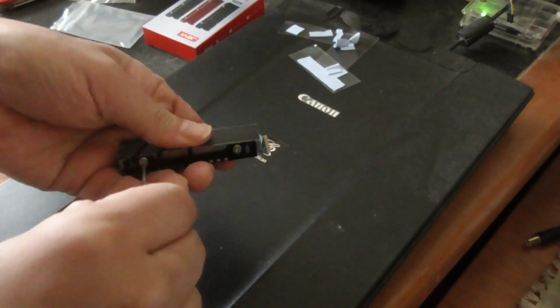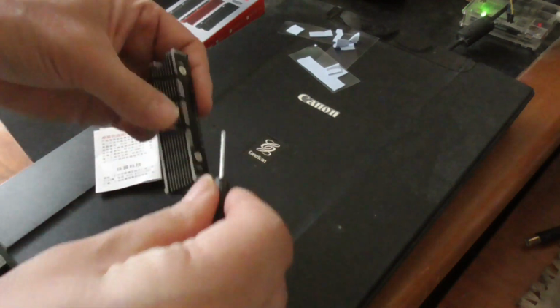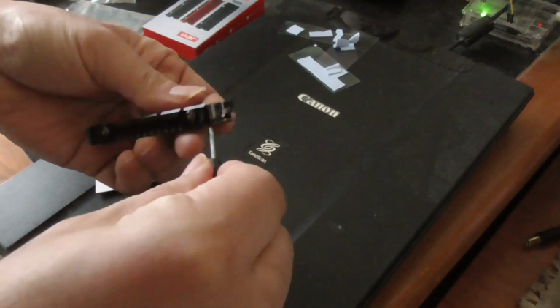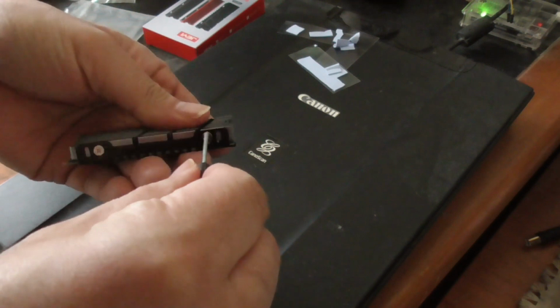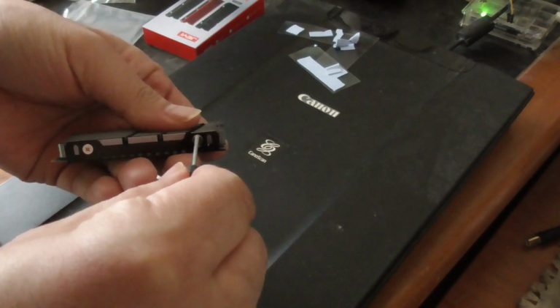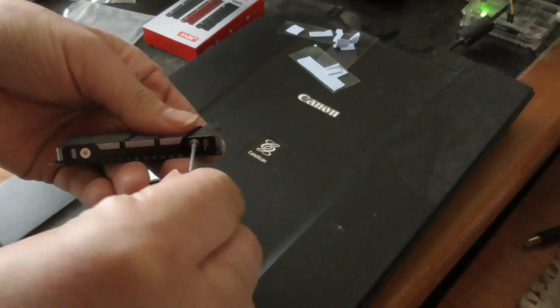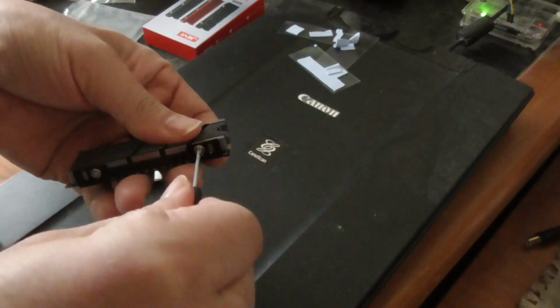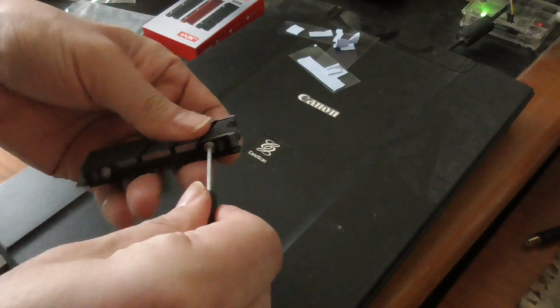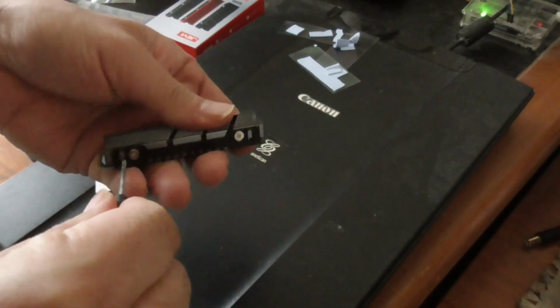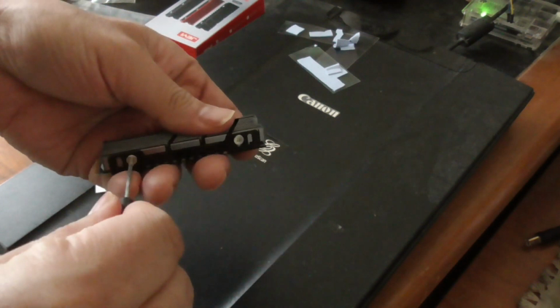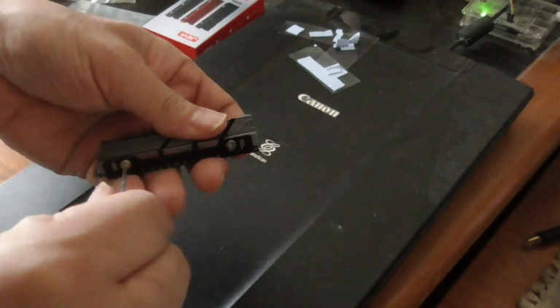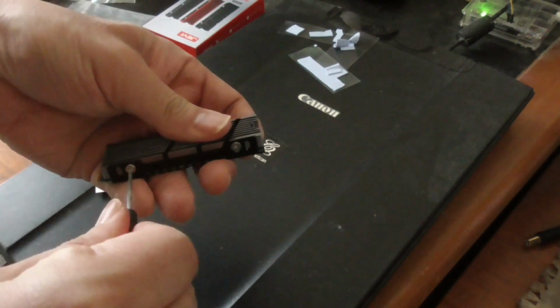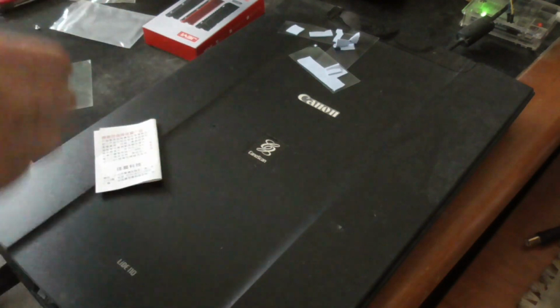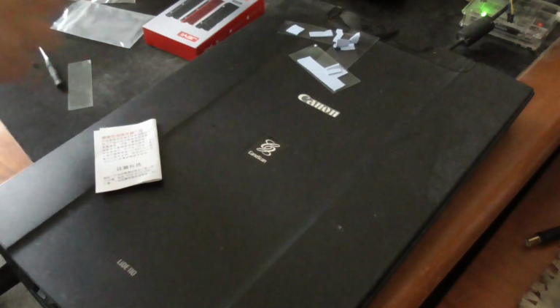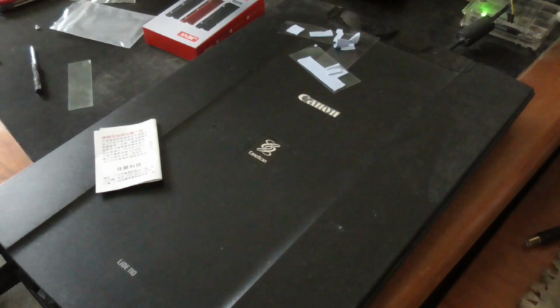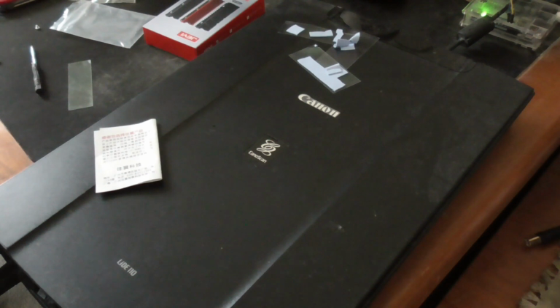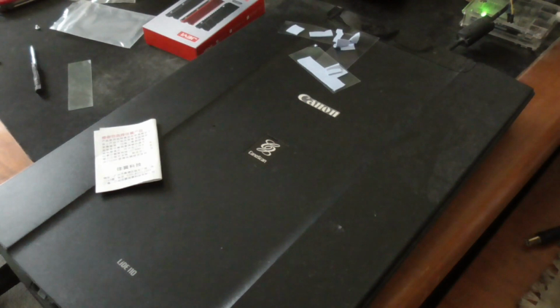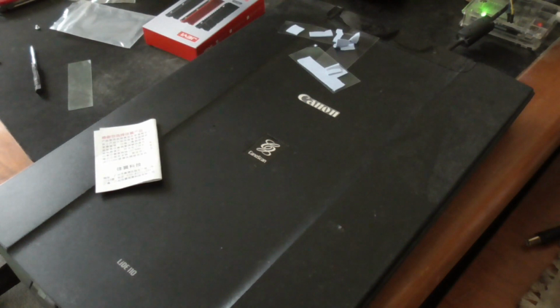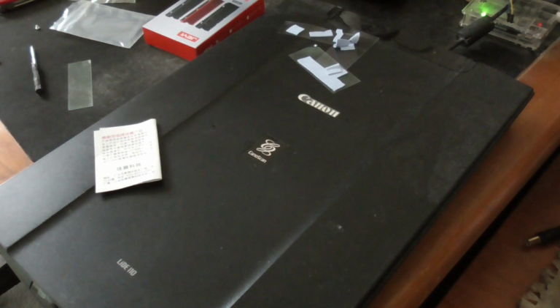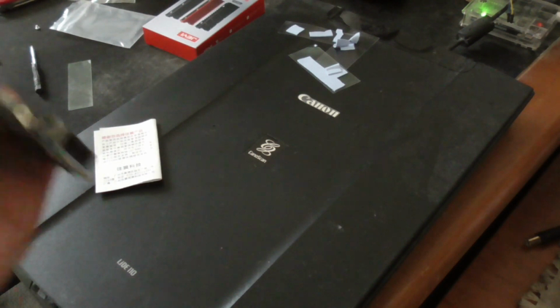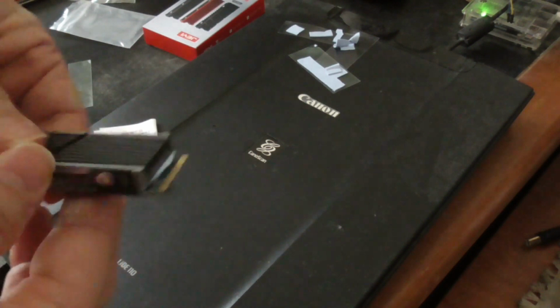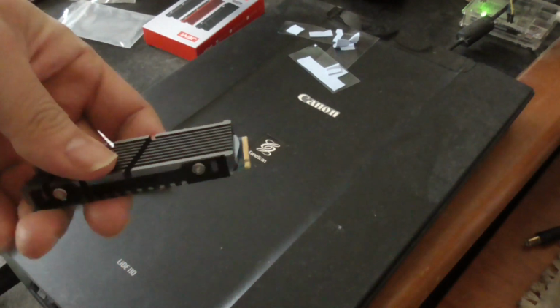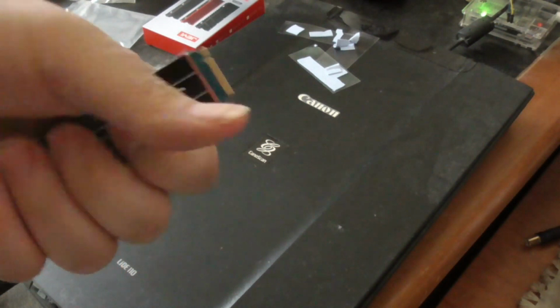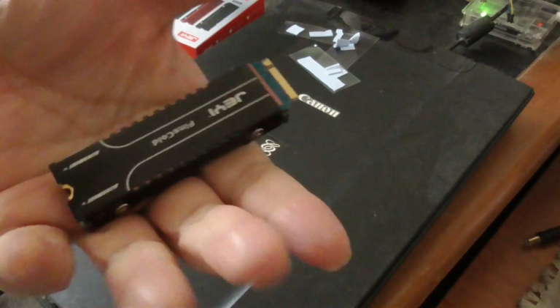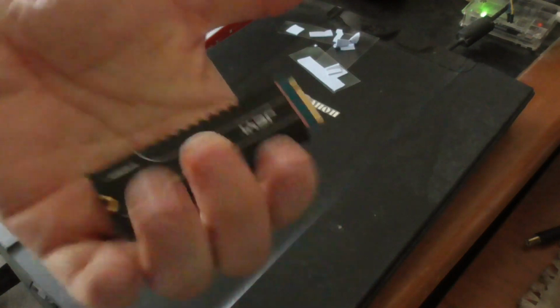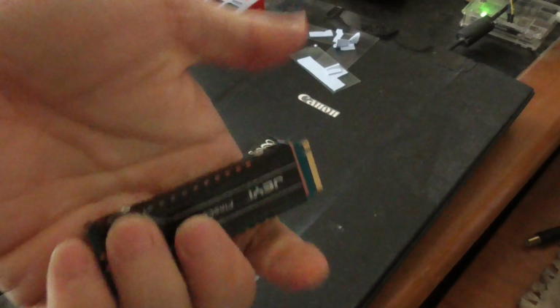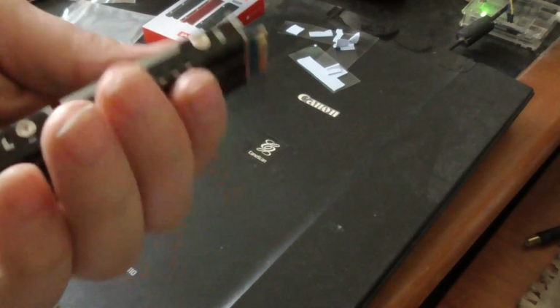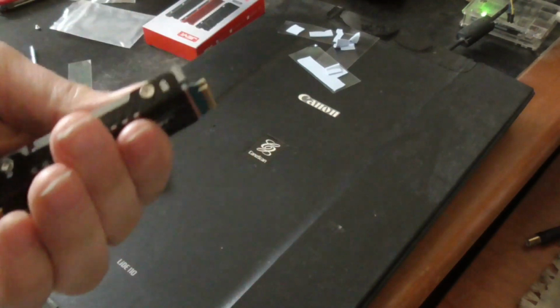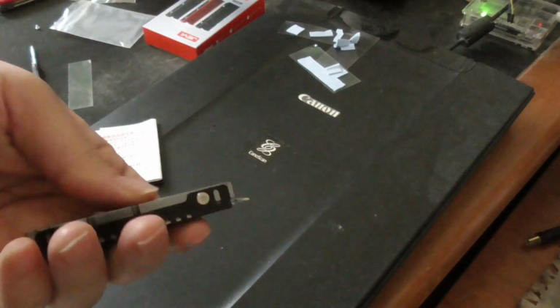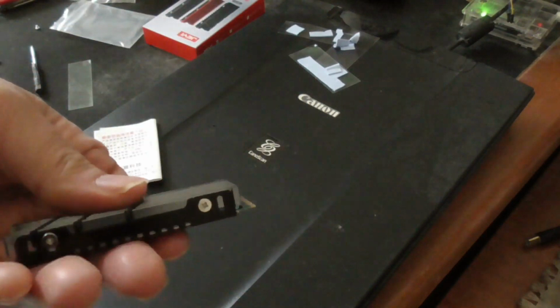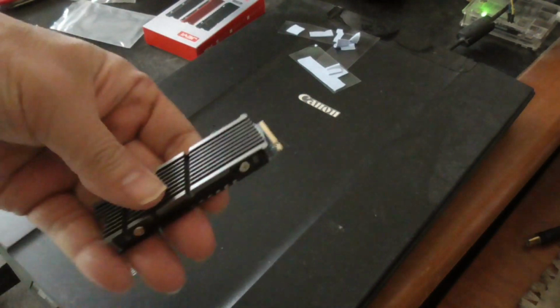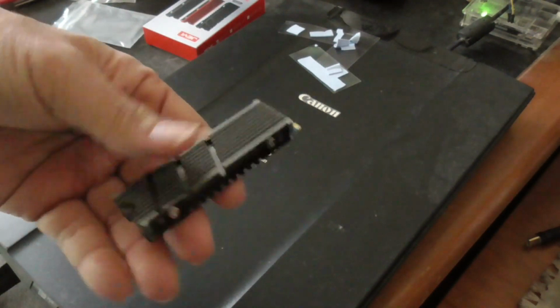Okay, just want to make sure that's all on there. That looks good — it's on there pretty good. Now I can stick this back into my computer.